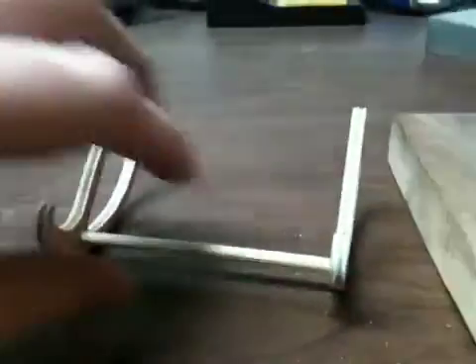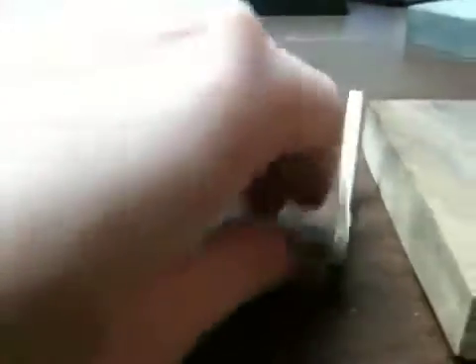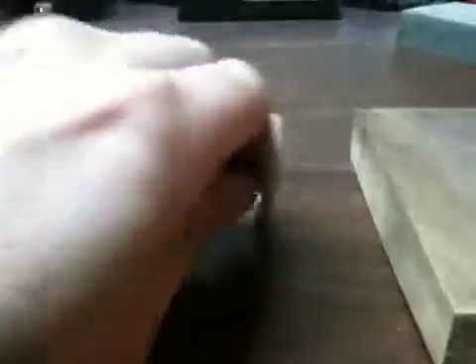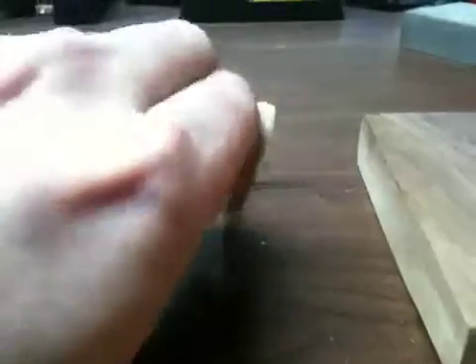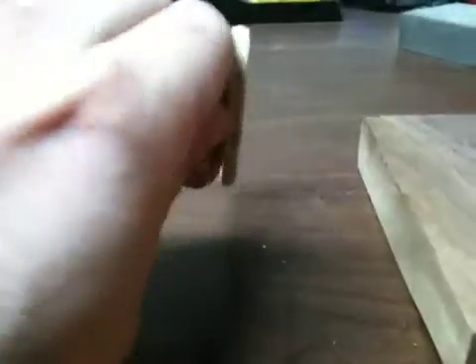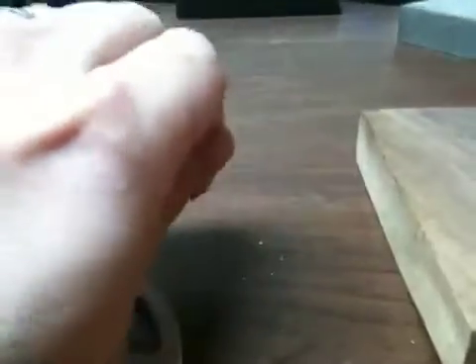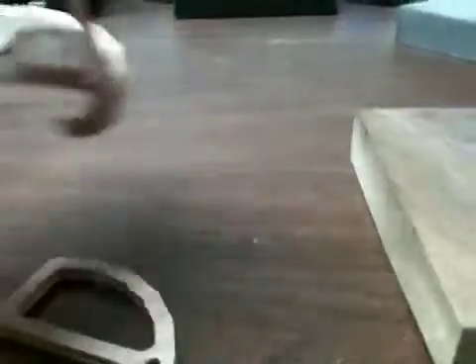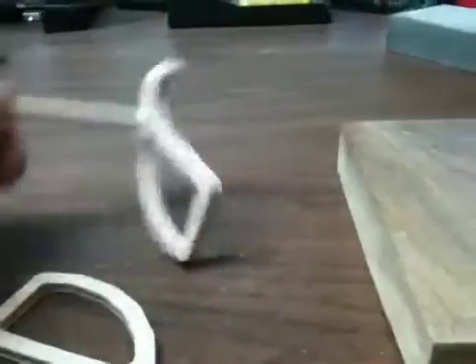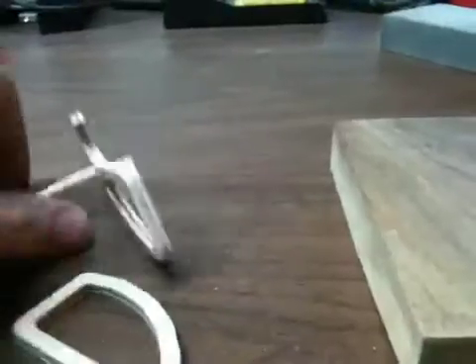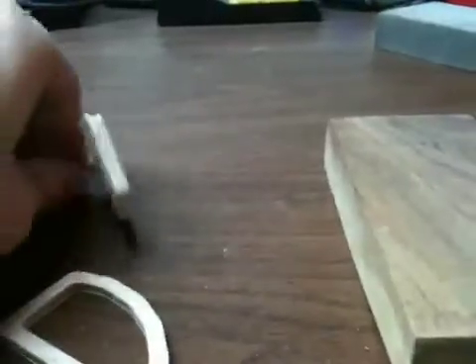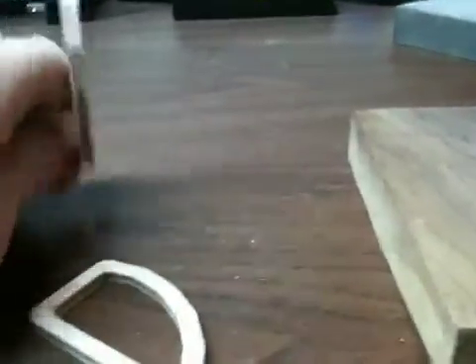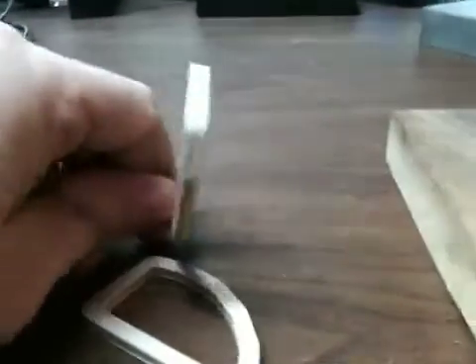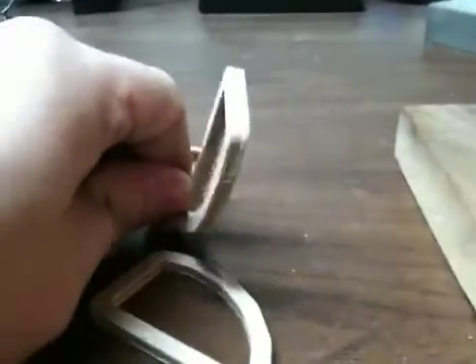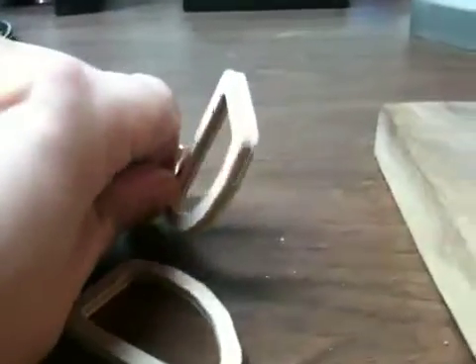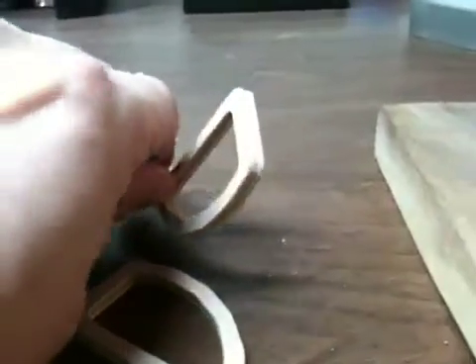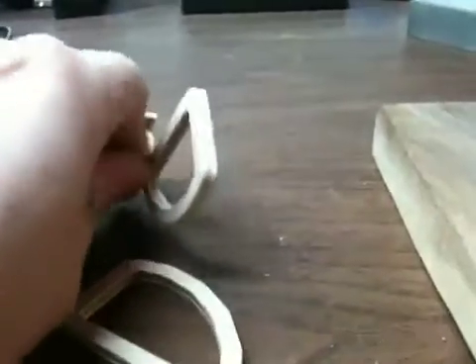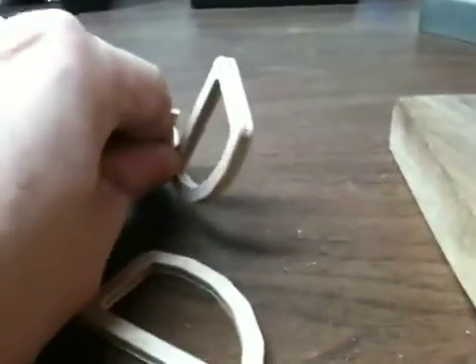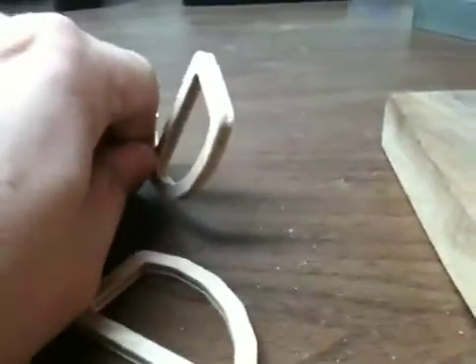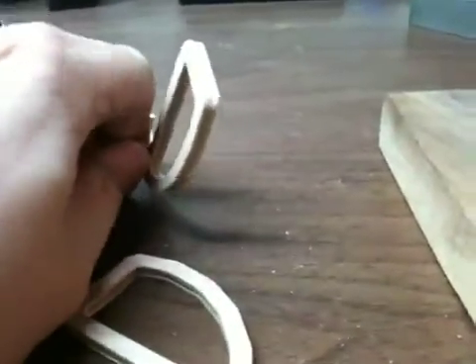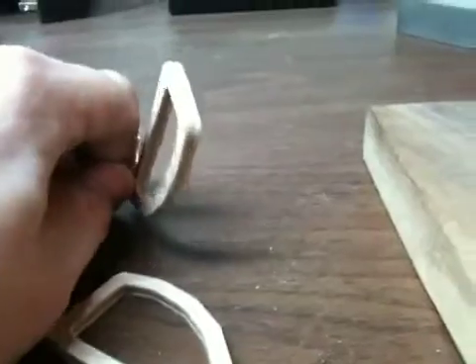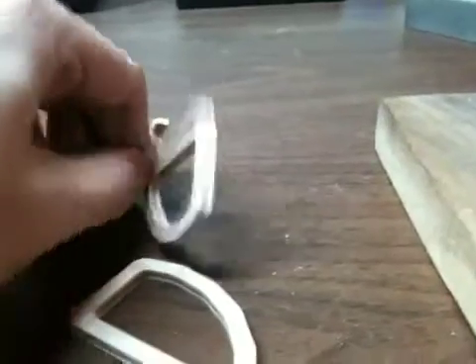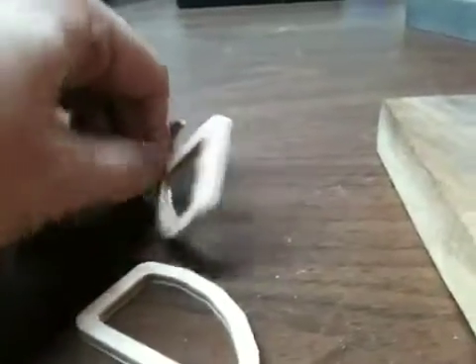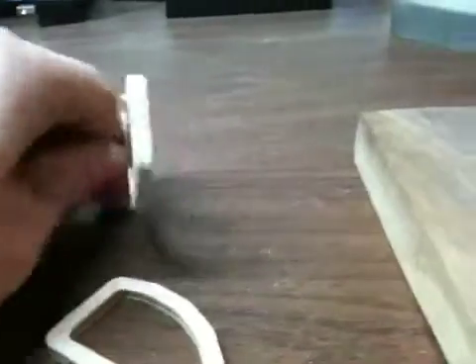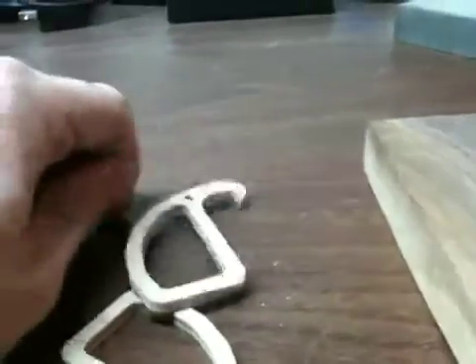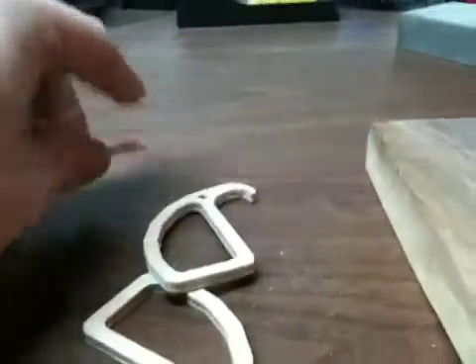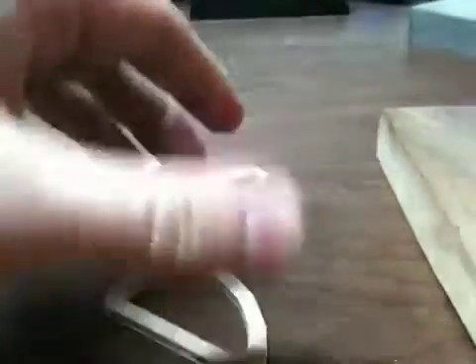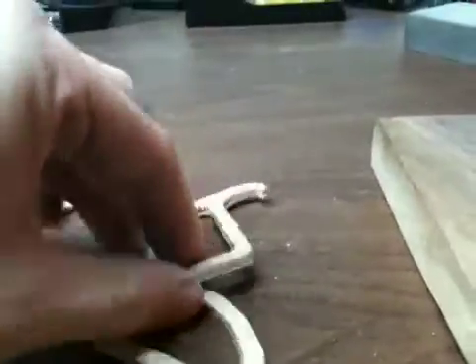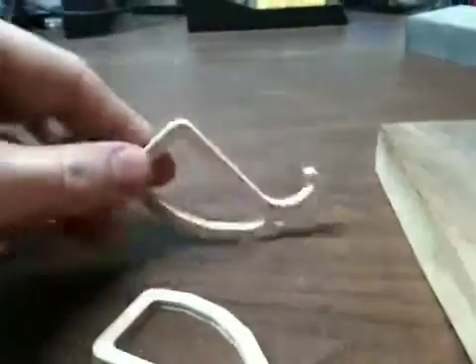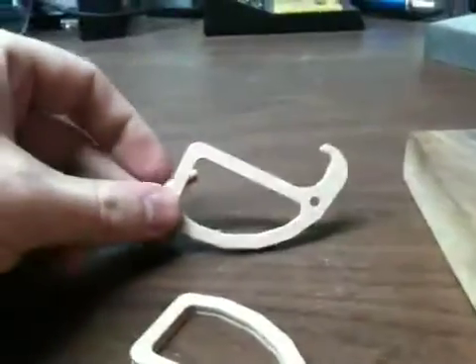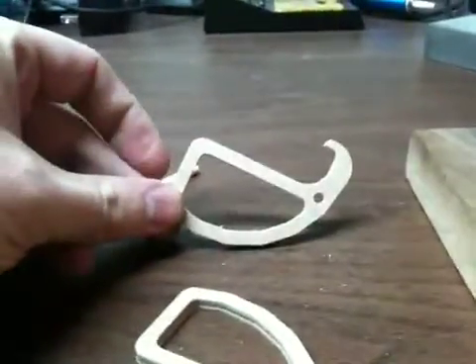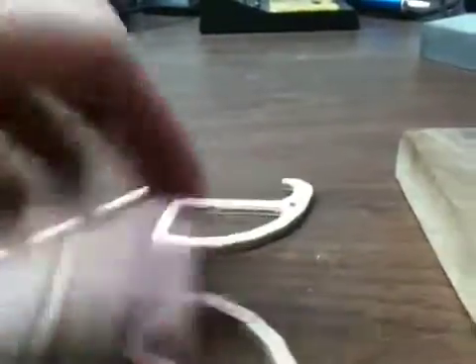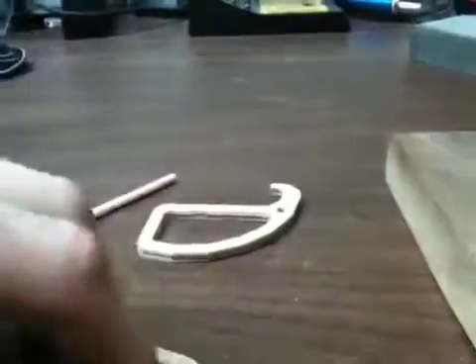The whole thing just comes apart by popping out the dowel, which is just a bamboo skewer from a 99 cent store. And I'll post this up on Thingiverse. Thanks!